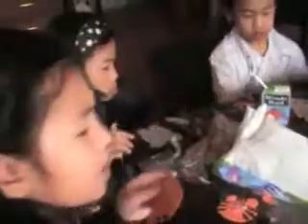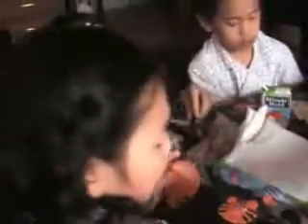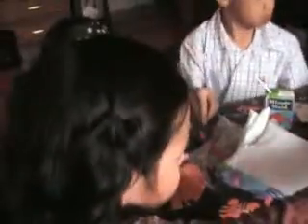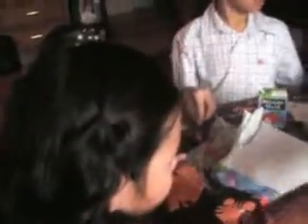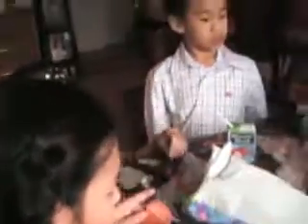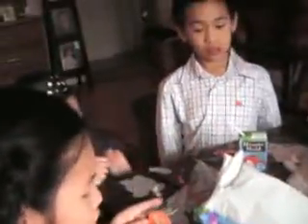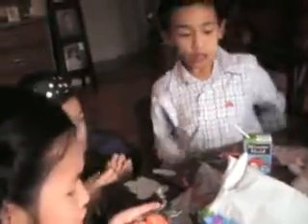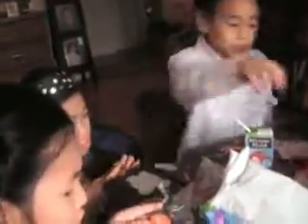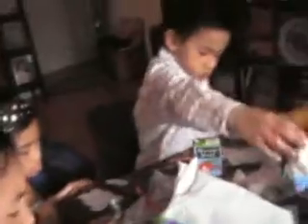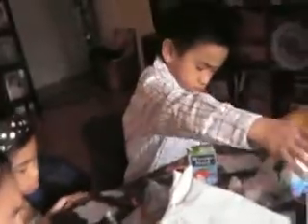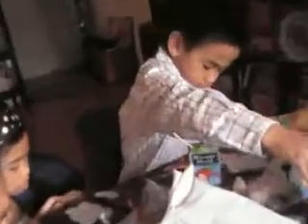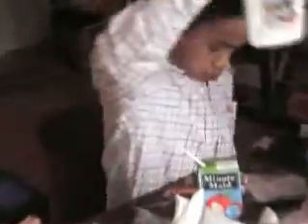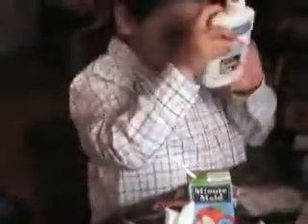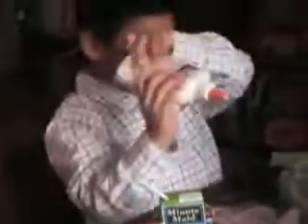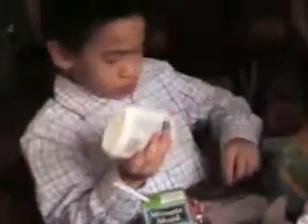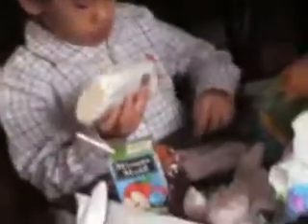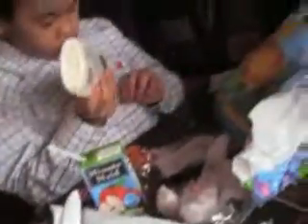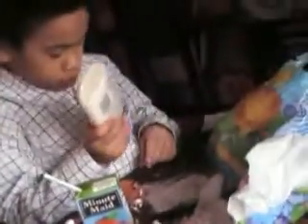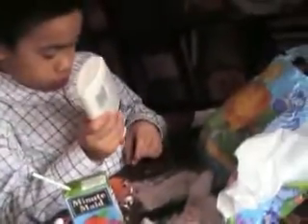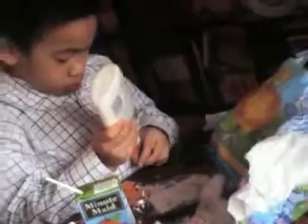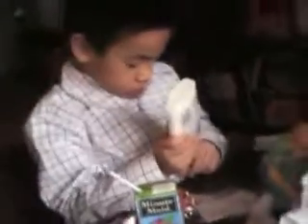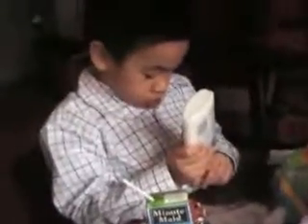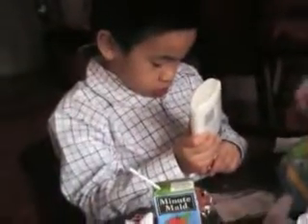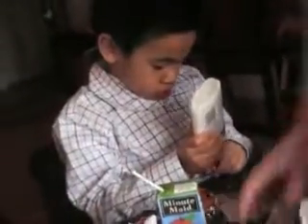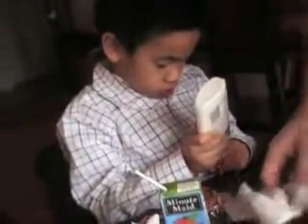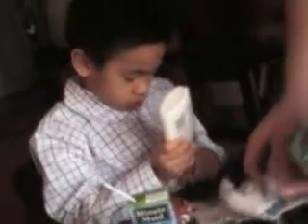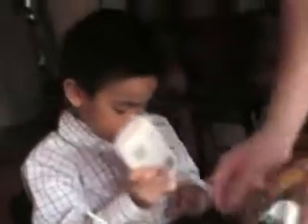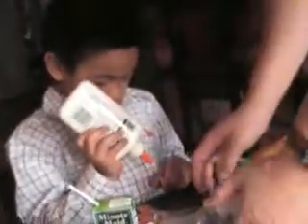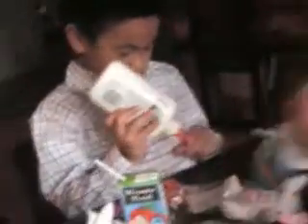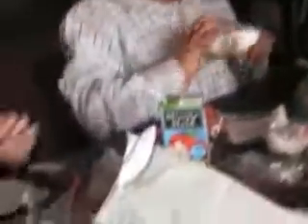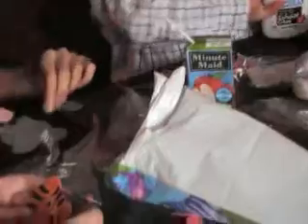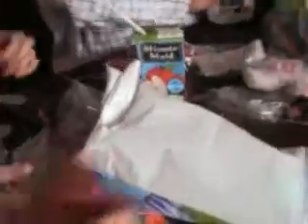Dad, help me. Do you need to take this off? No, no, no. You can't take this one off.